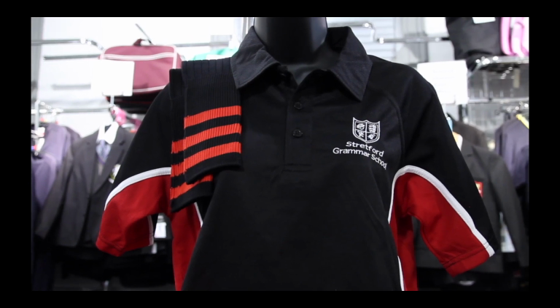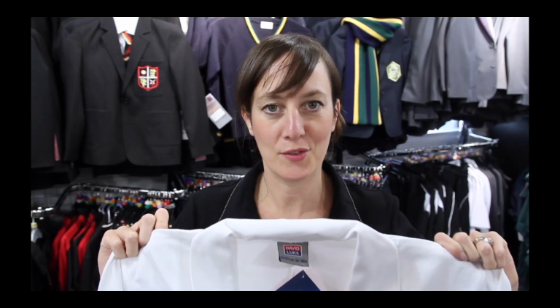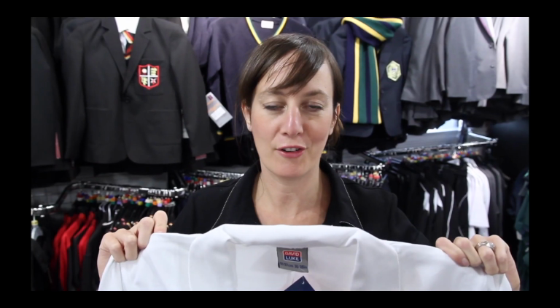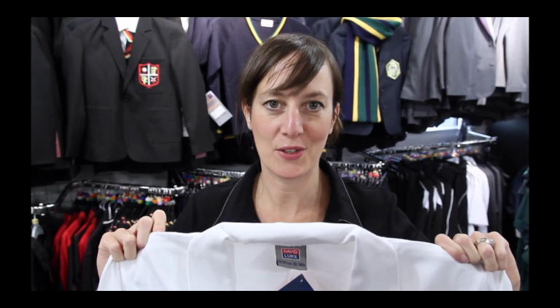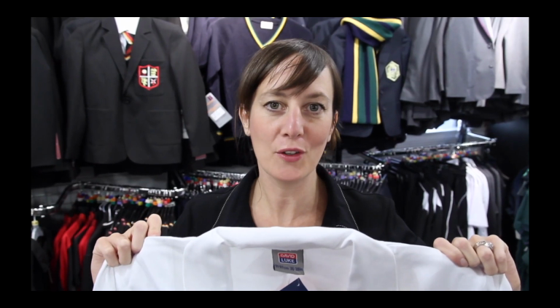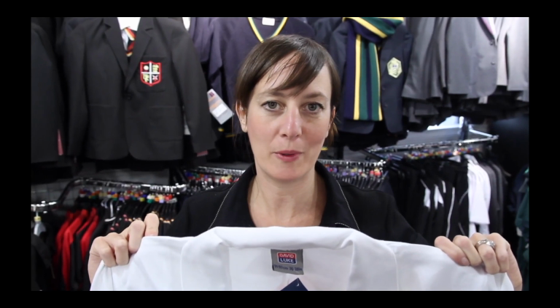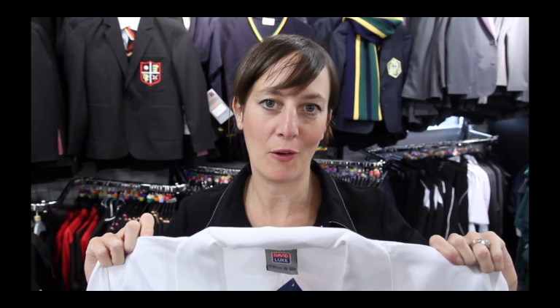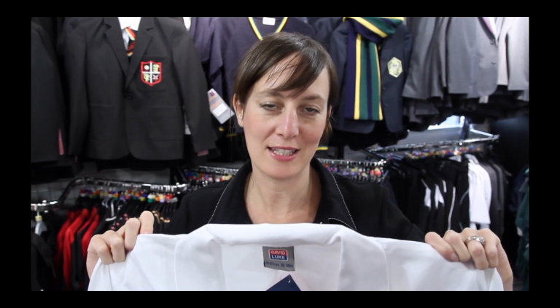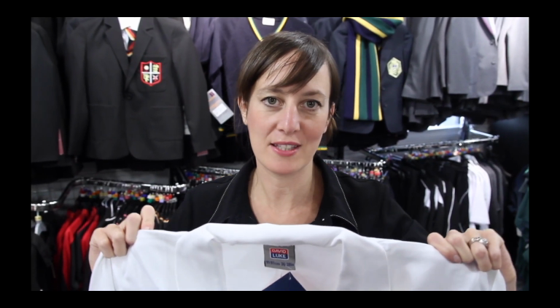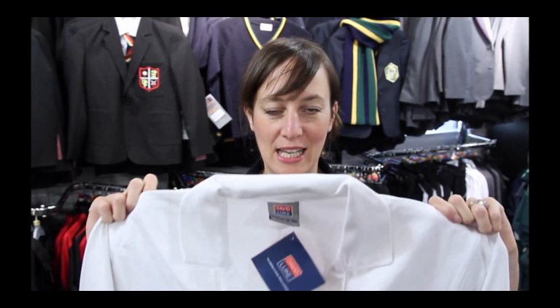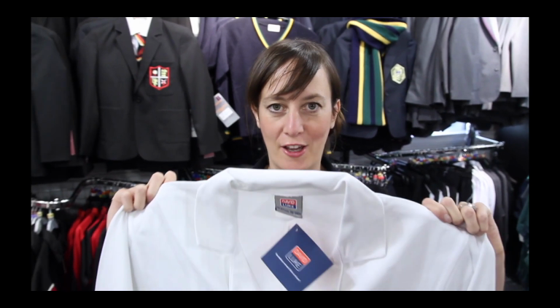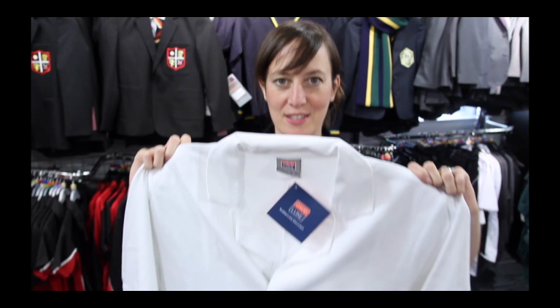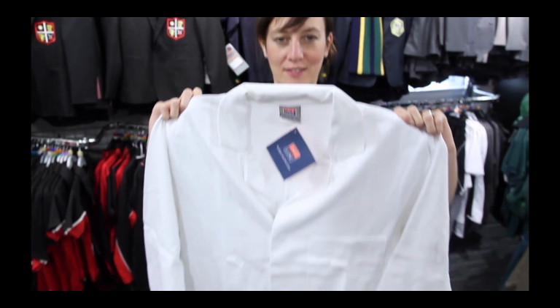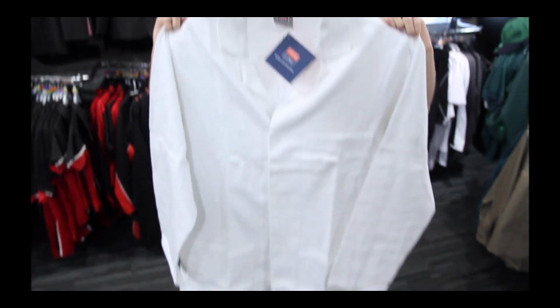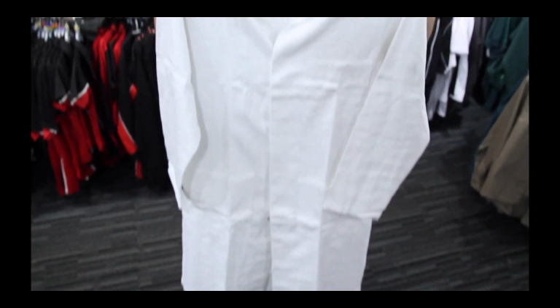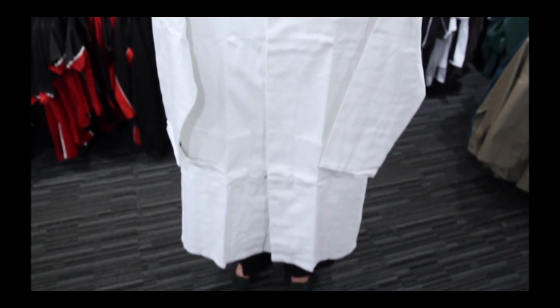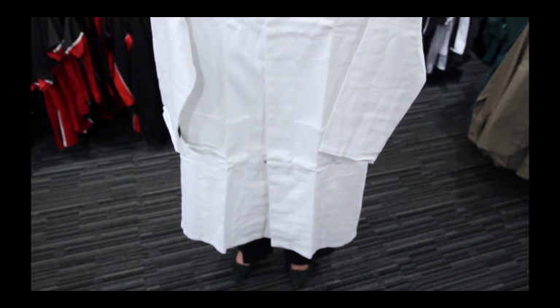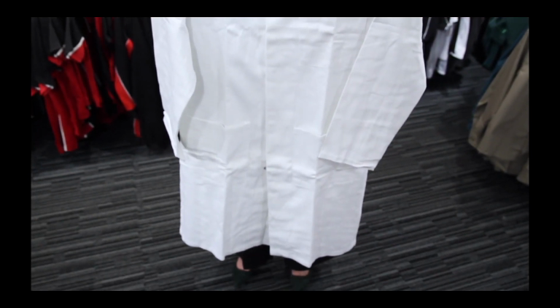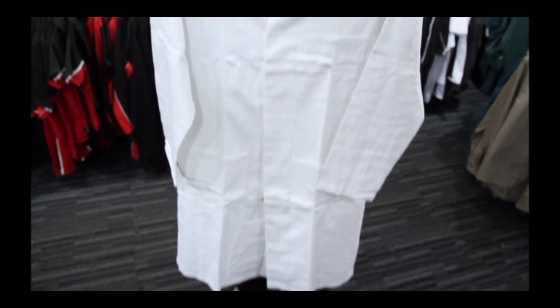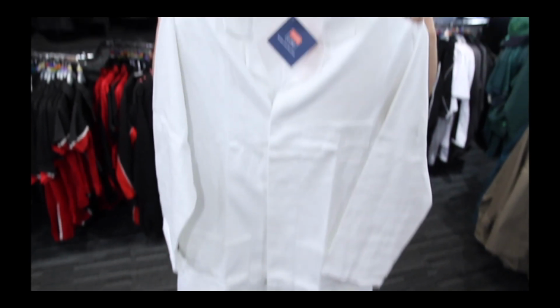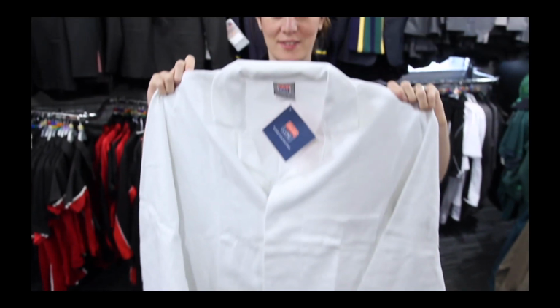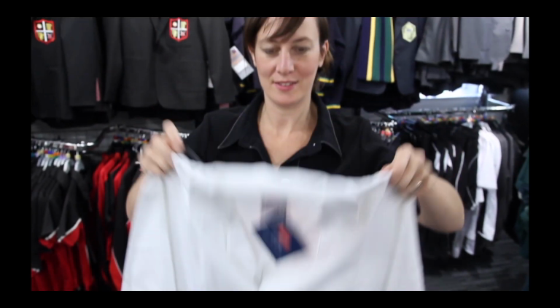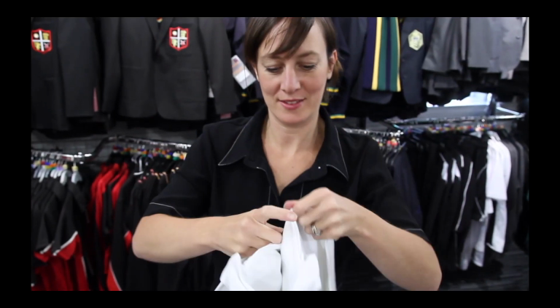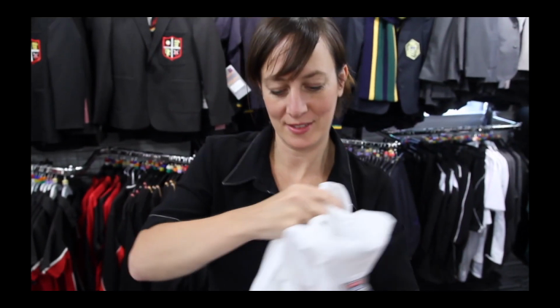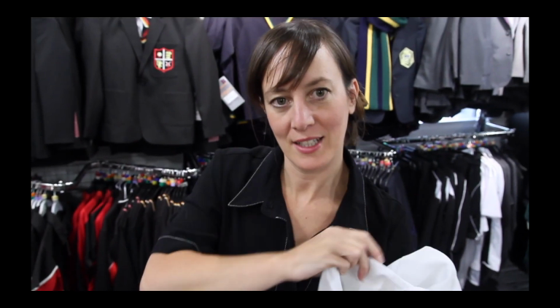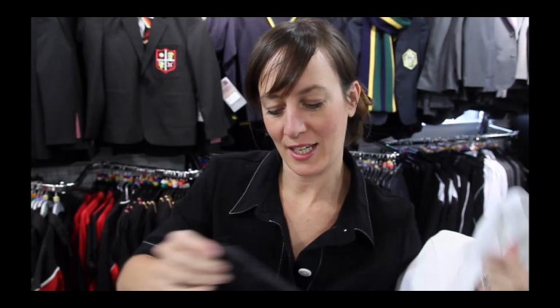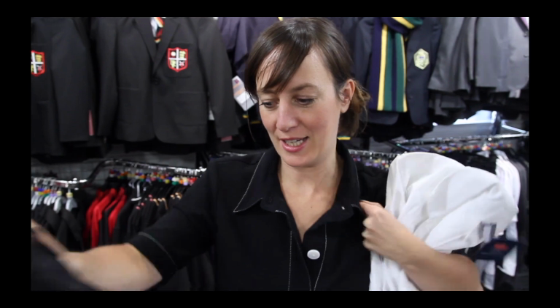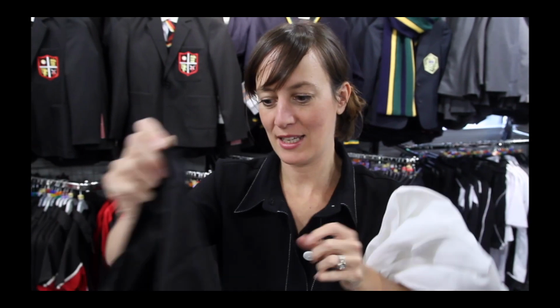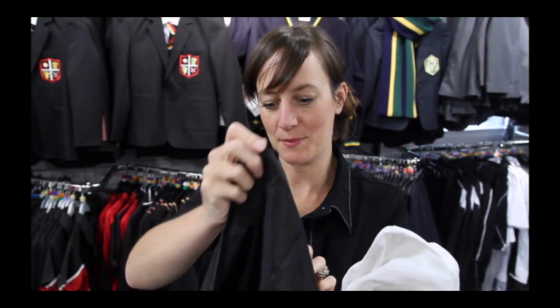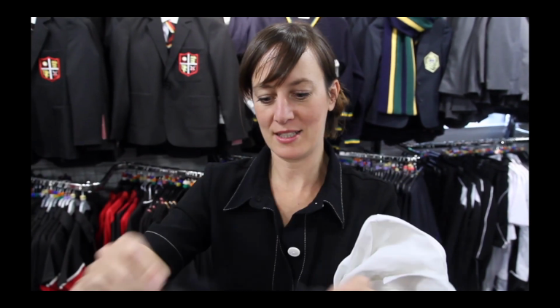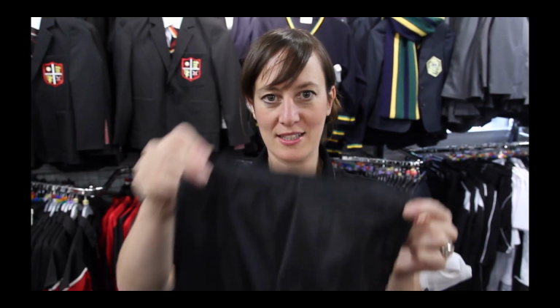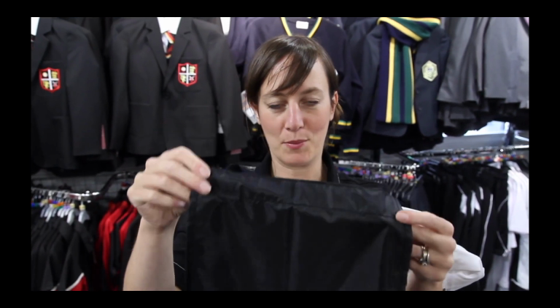At Stratford Grammar School, you'll also be required to have a science lab coat and a domestic science lab coat.